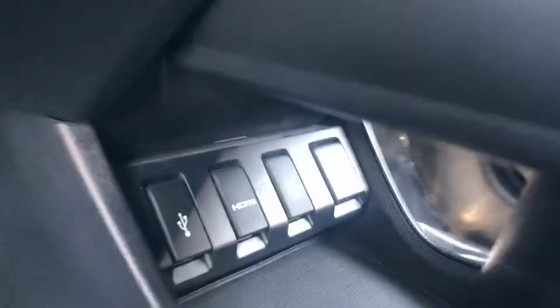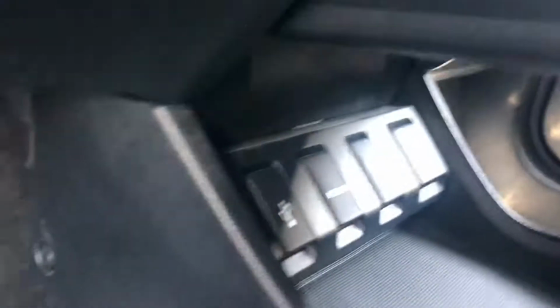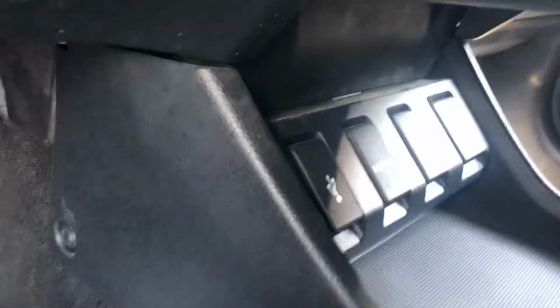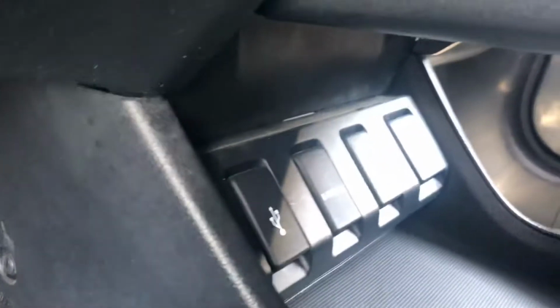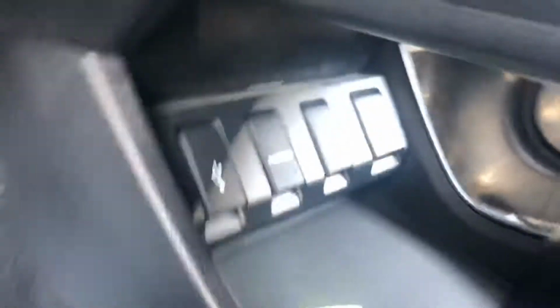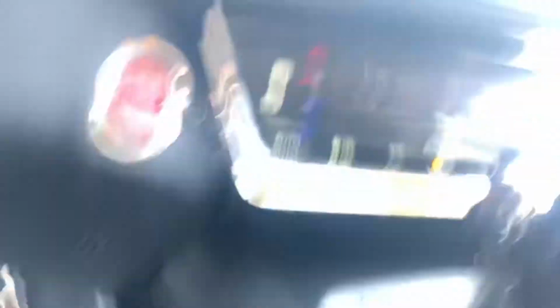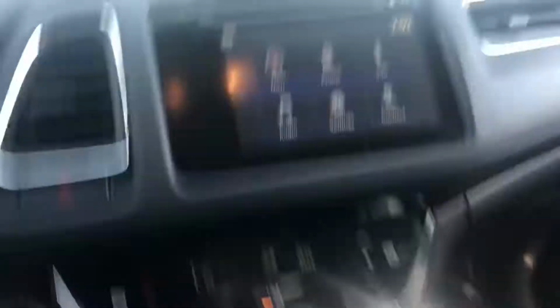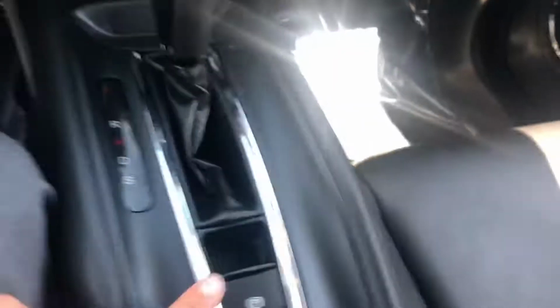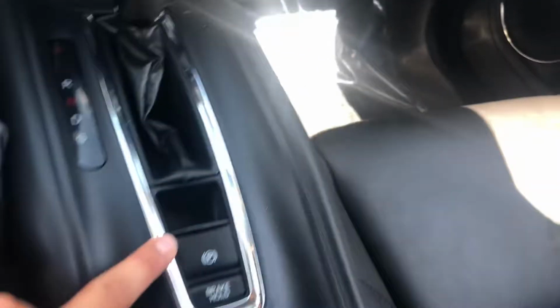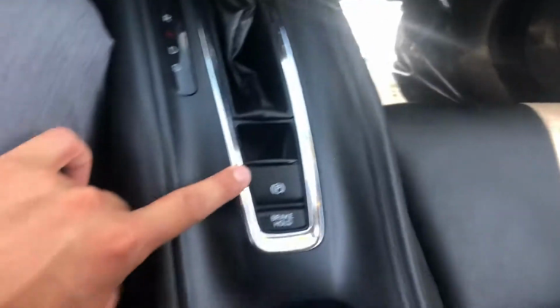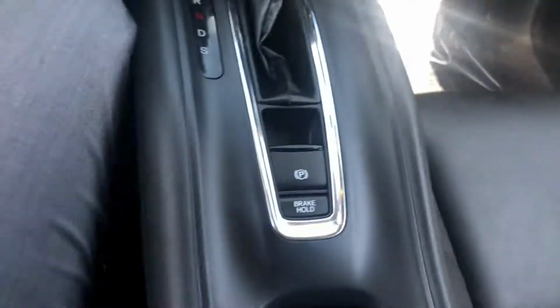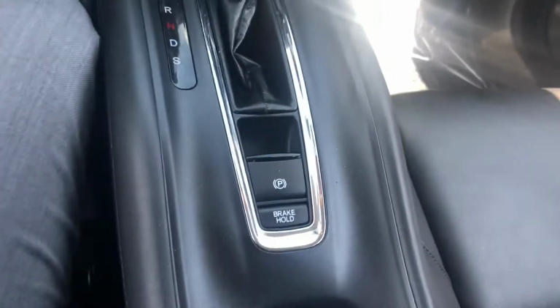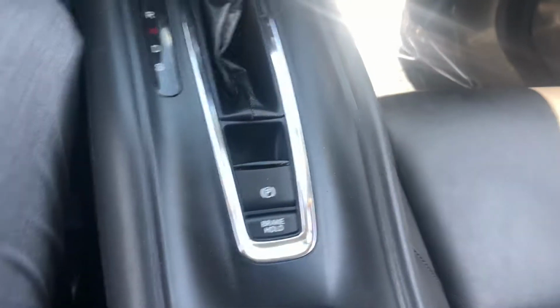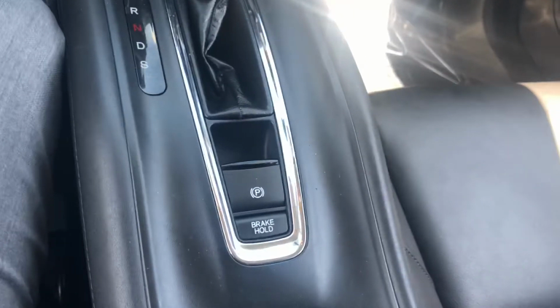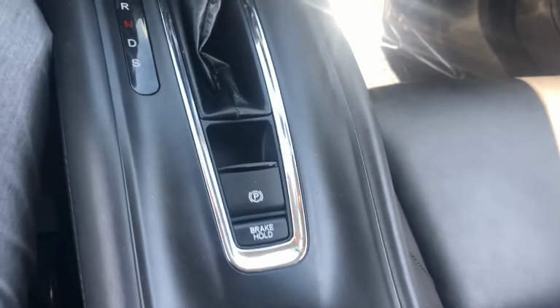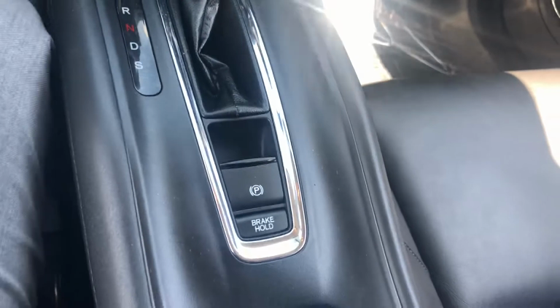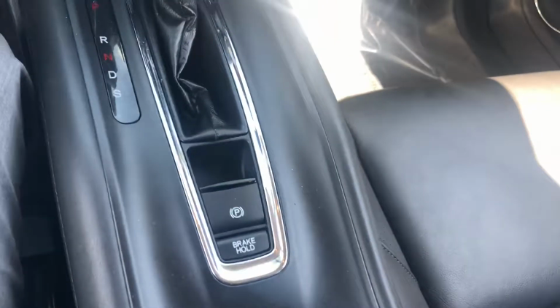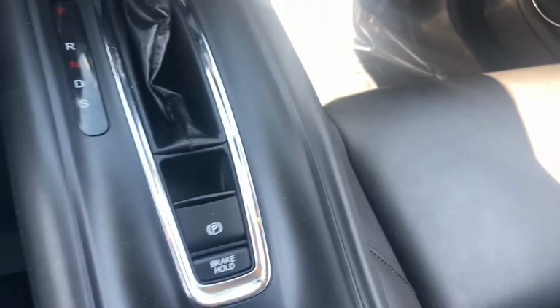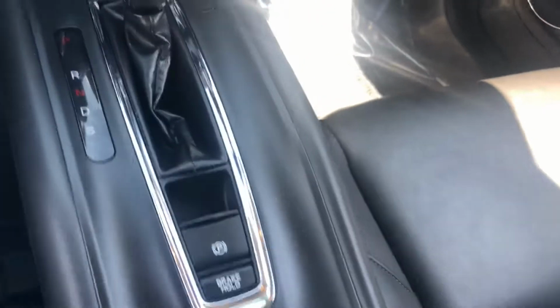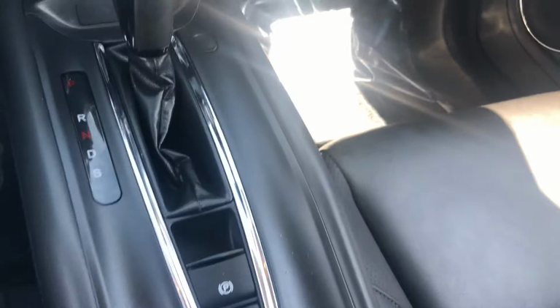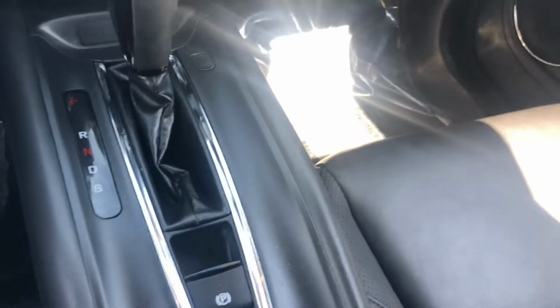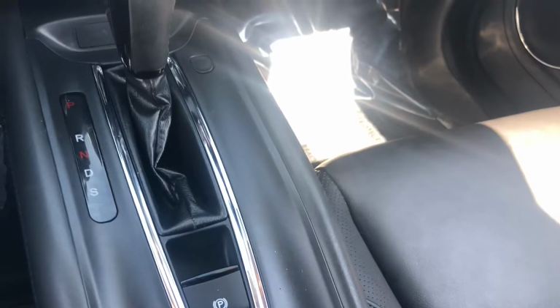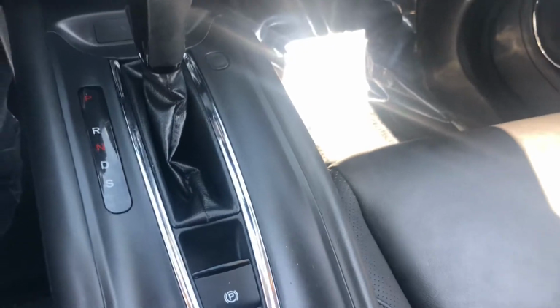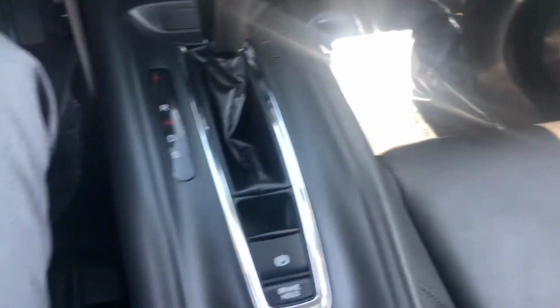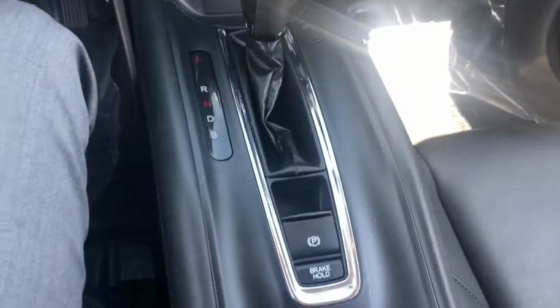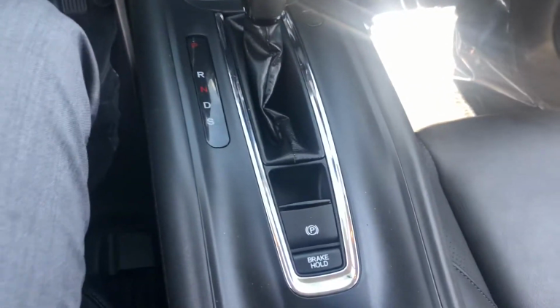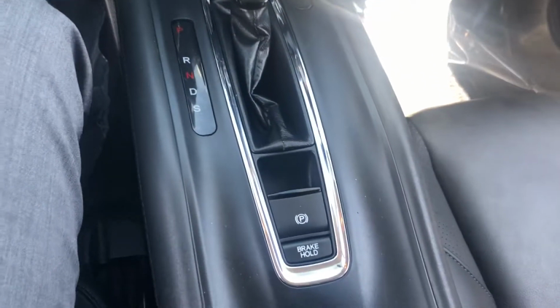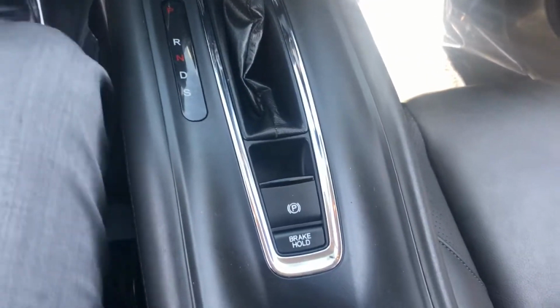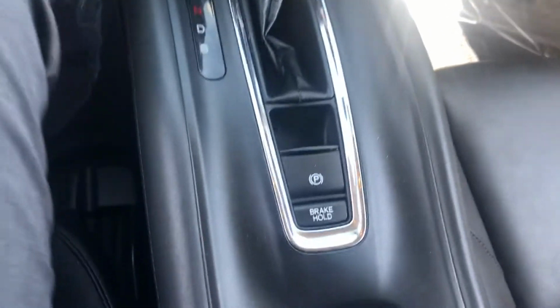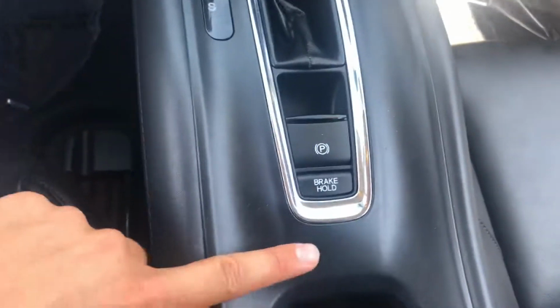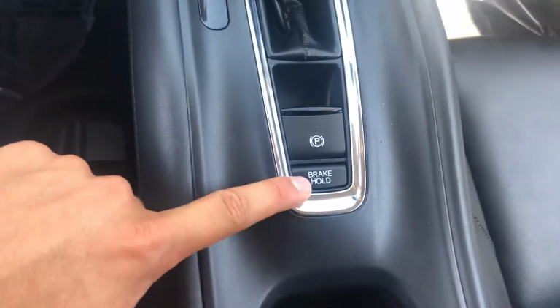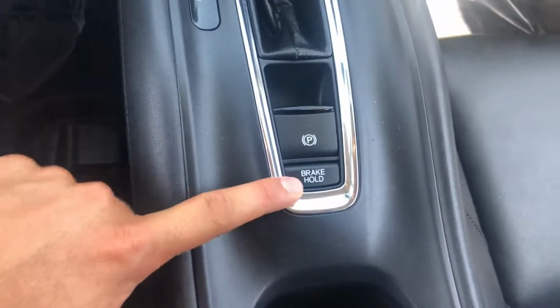Power outlets are down here at the bottom. No more manual handbrake — it is now an electric parking brake, and you also get brake hold, which allows you to take your foot off the brake when you come to a complete stop.